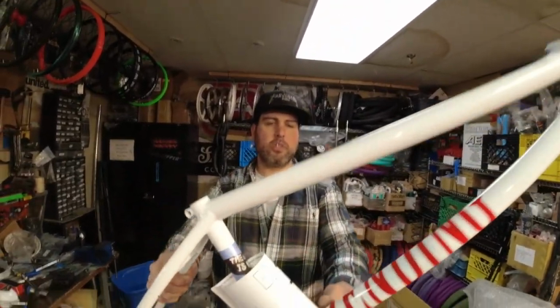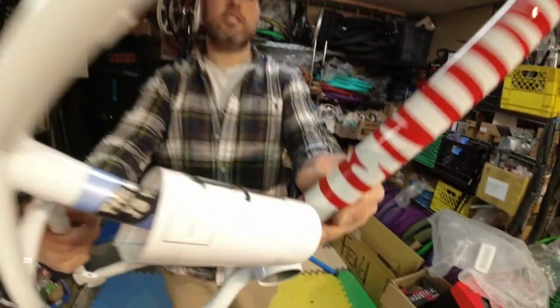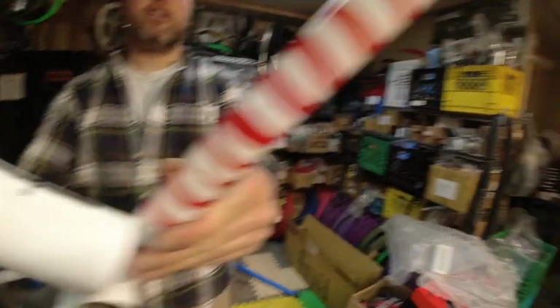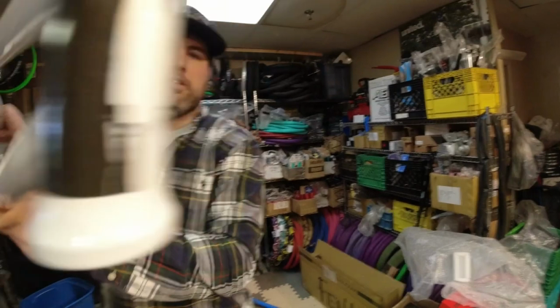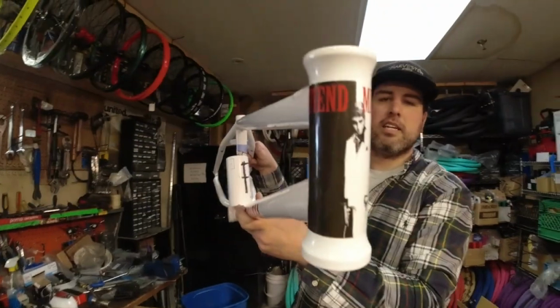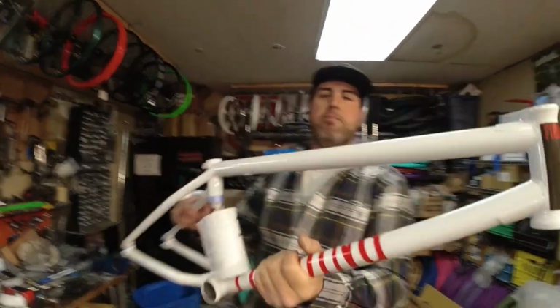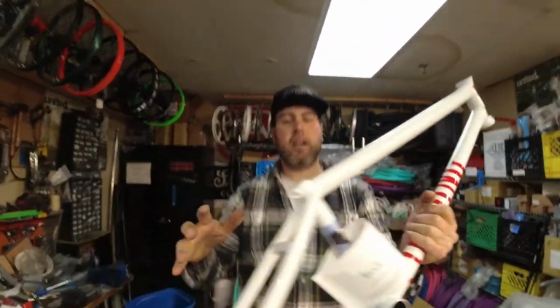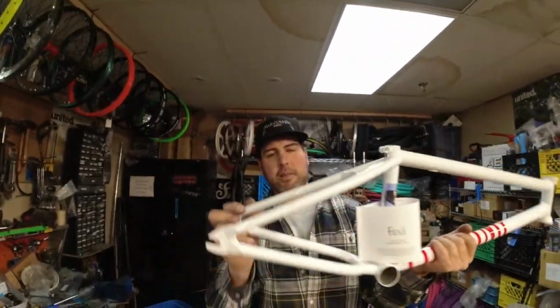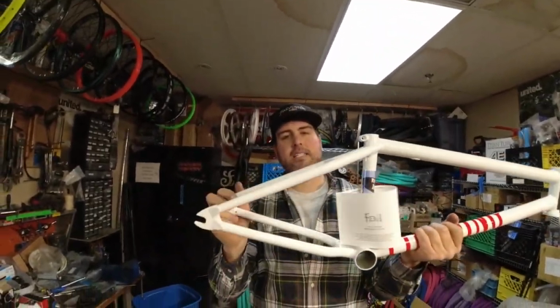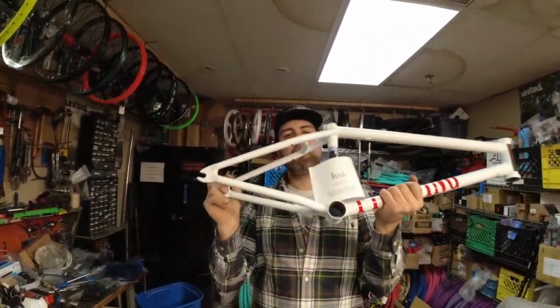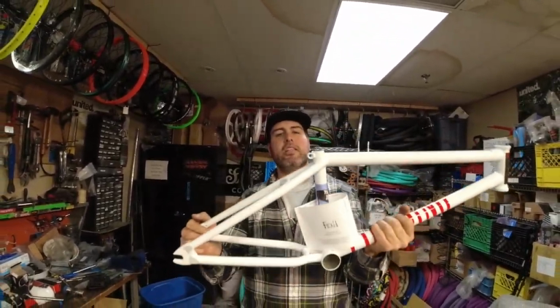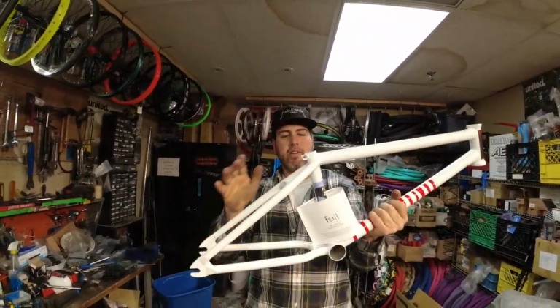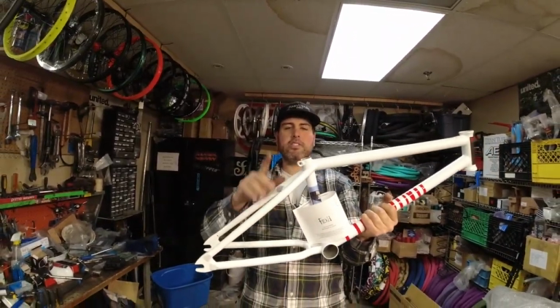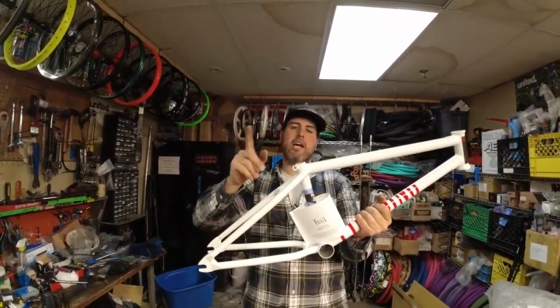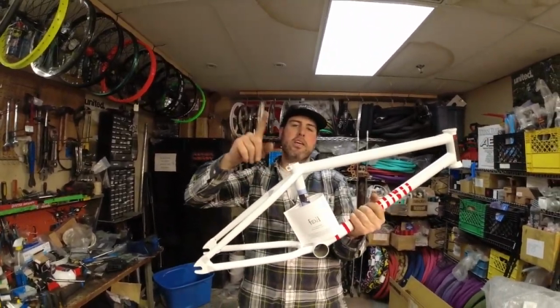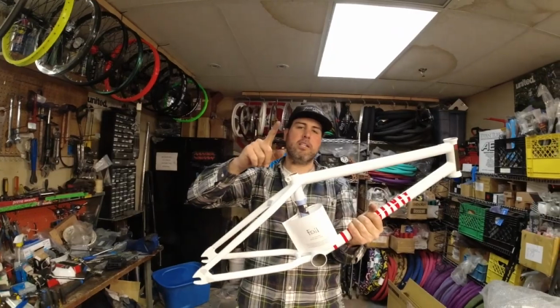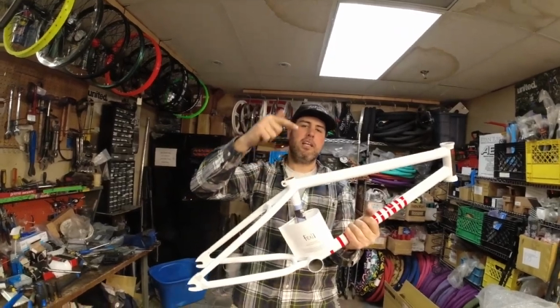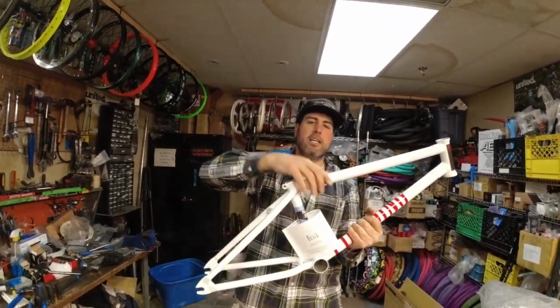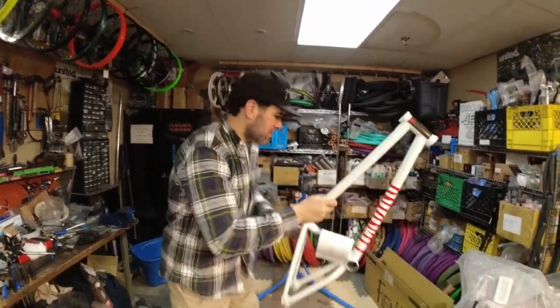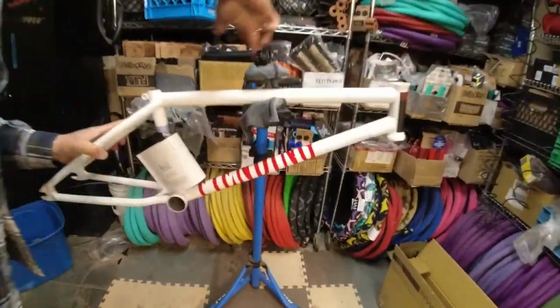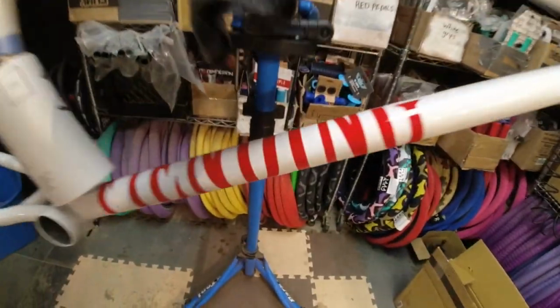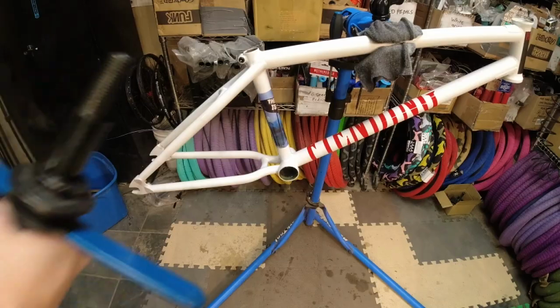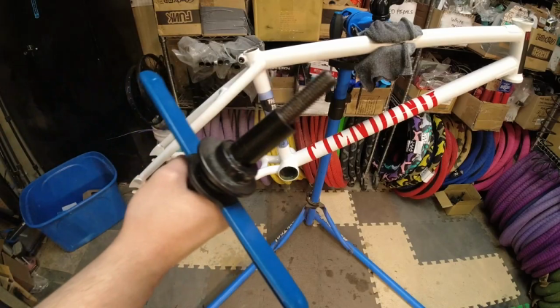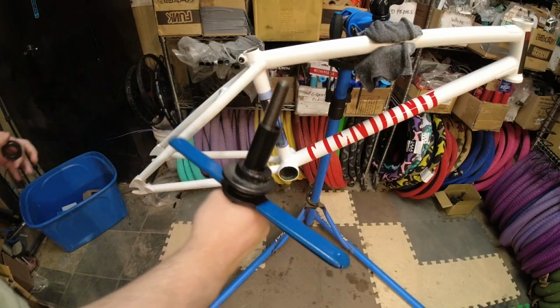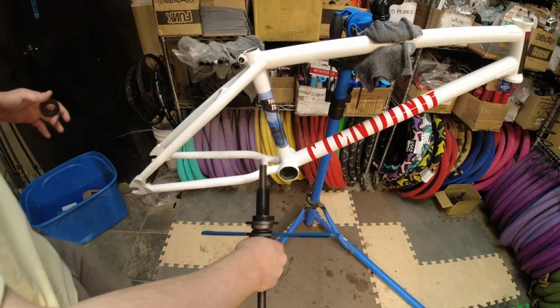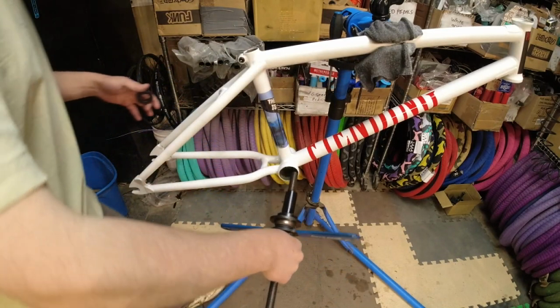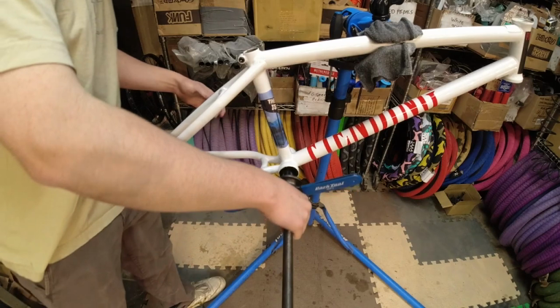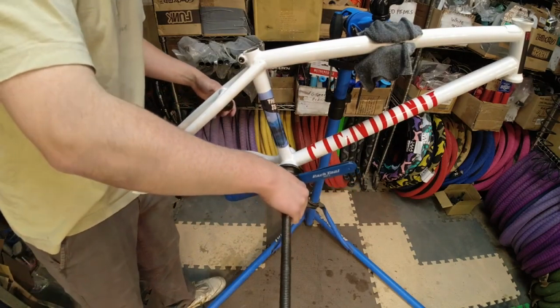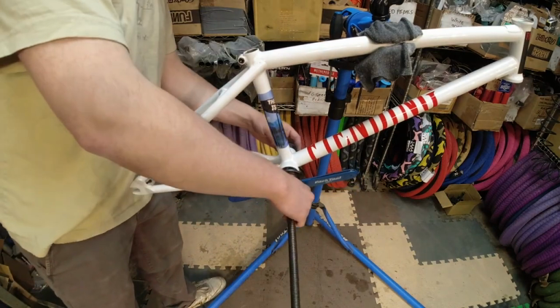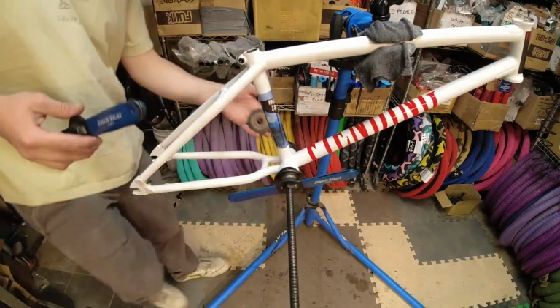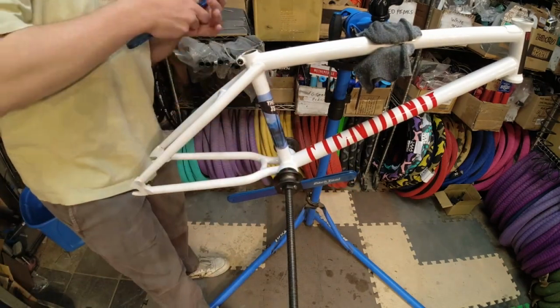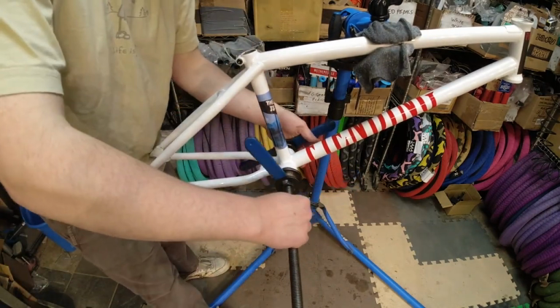It's got the cool stickers all over it. We've built a lot of these in the past — make sure at the end of the video to check out all the other builds. Let's get to it.